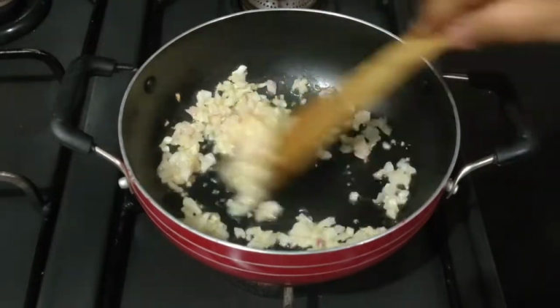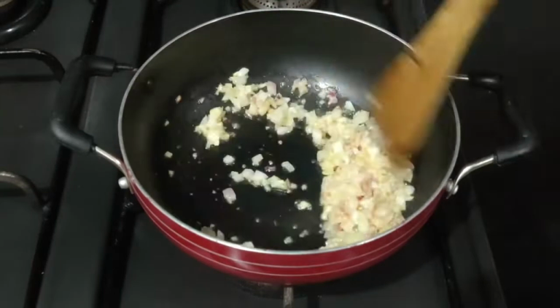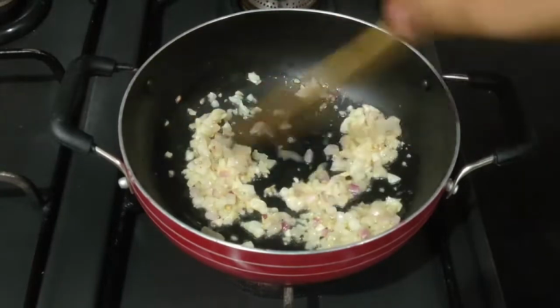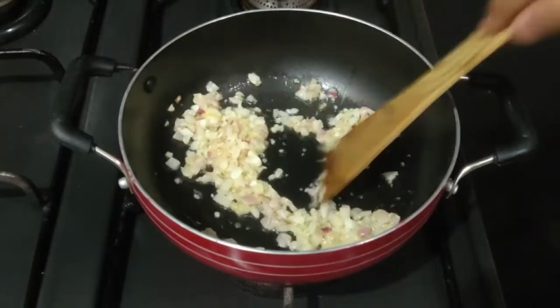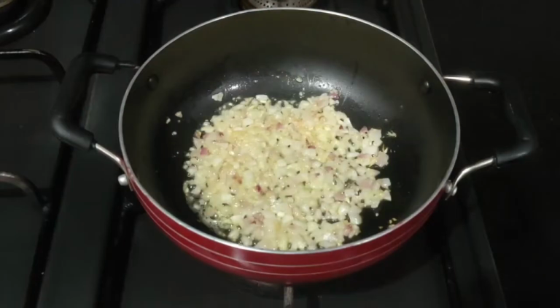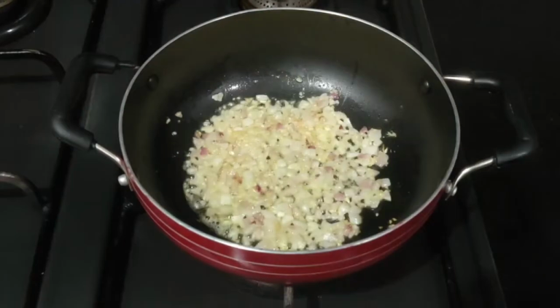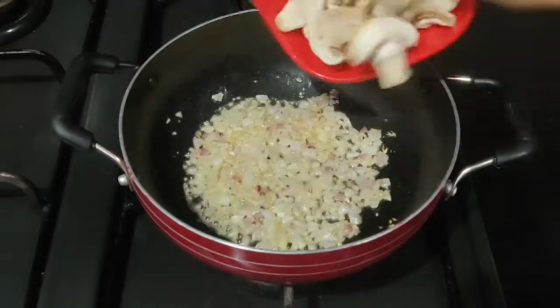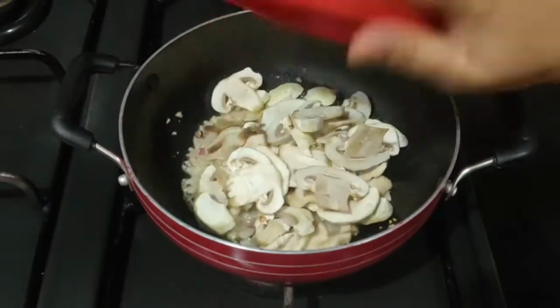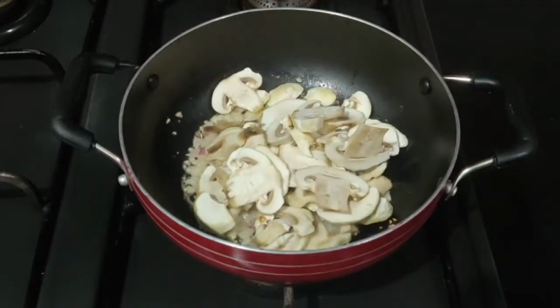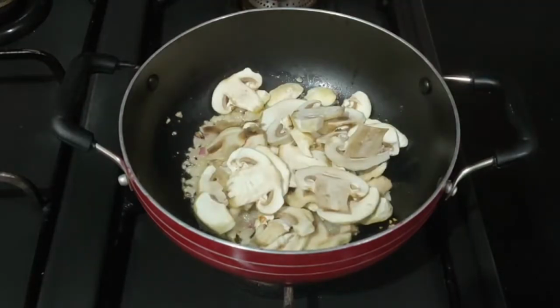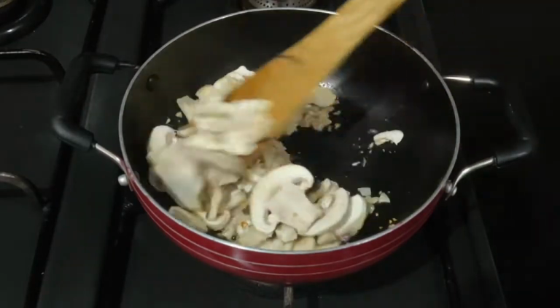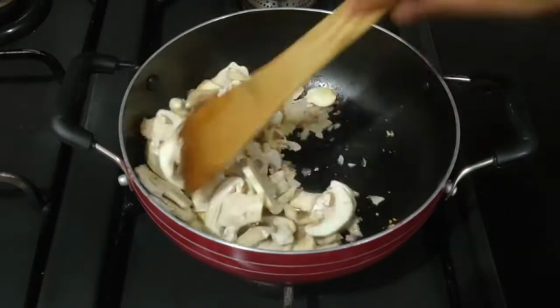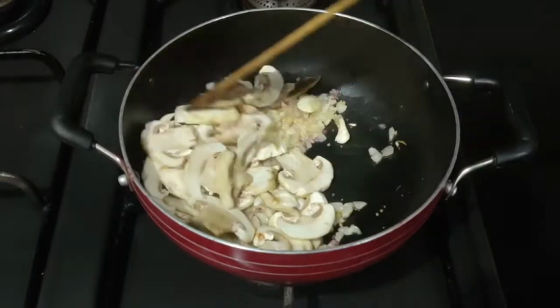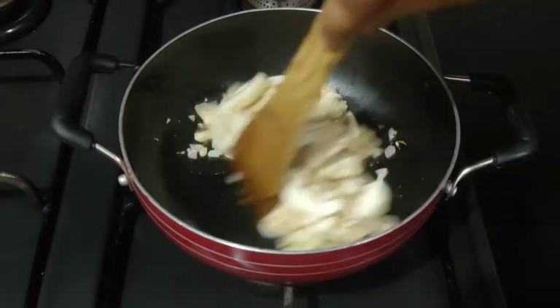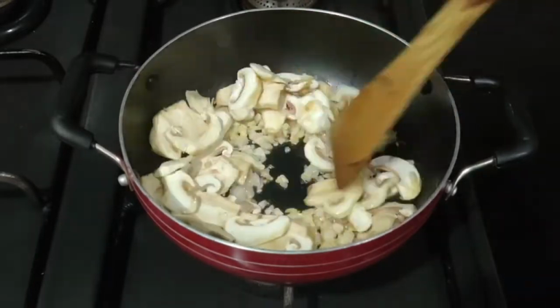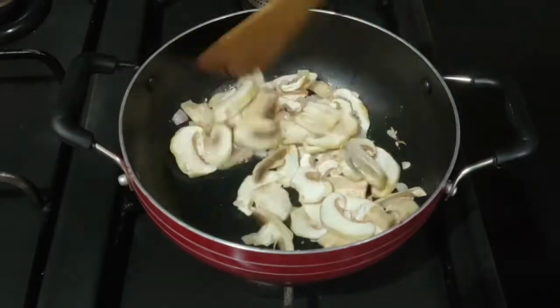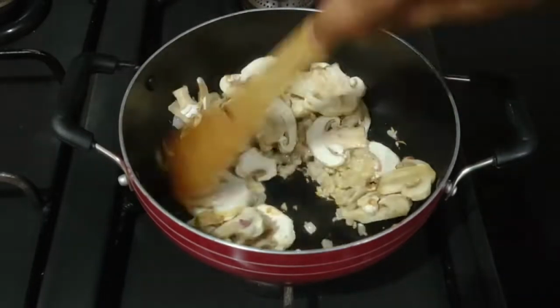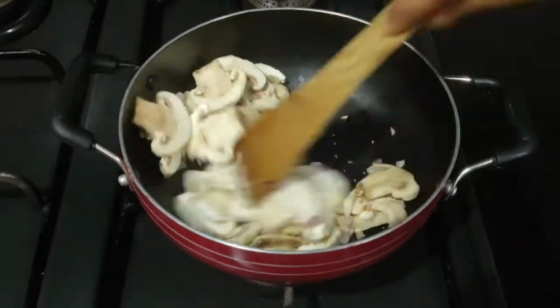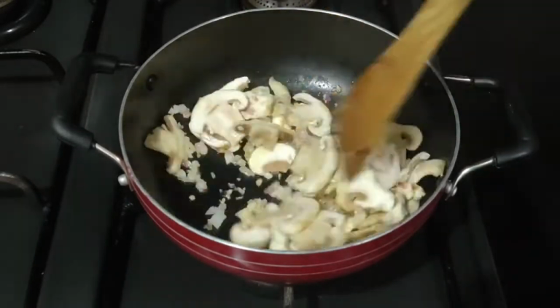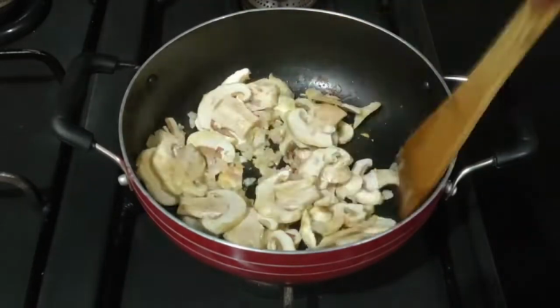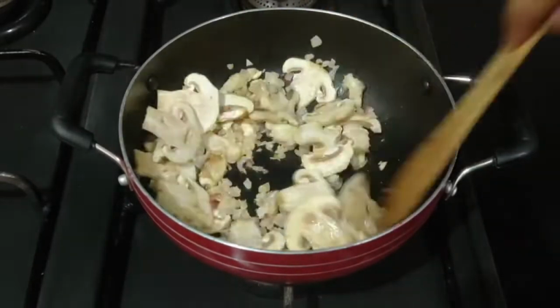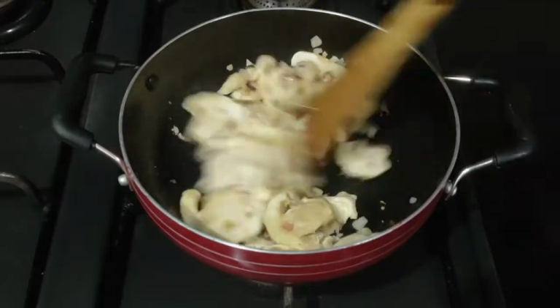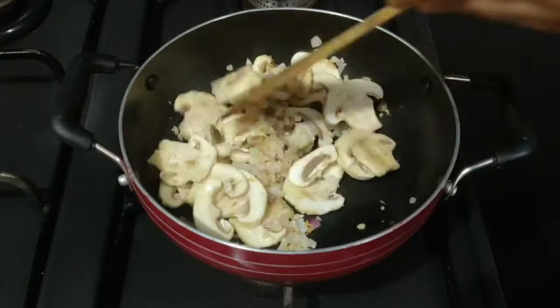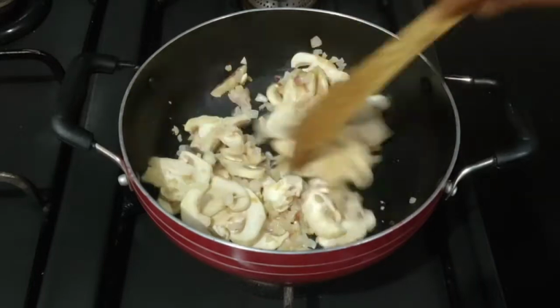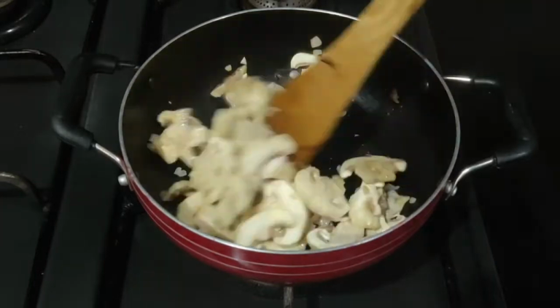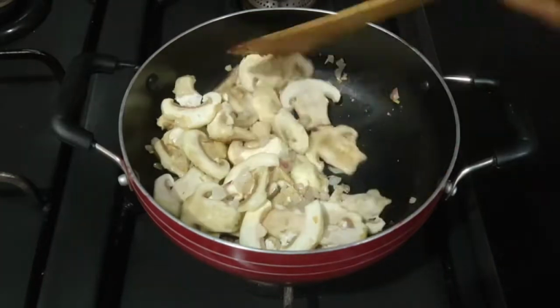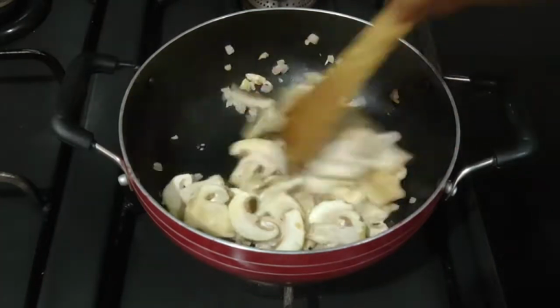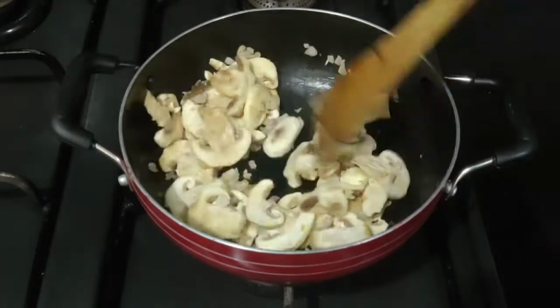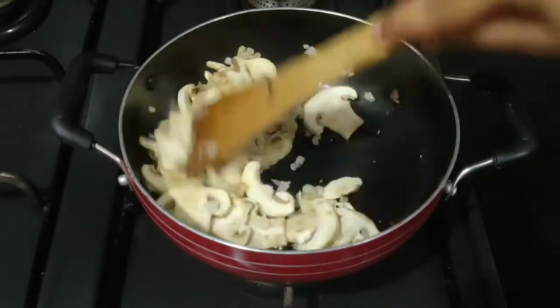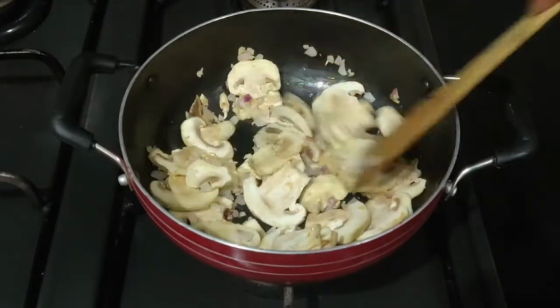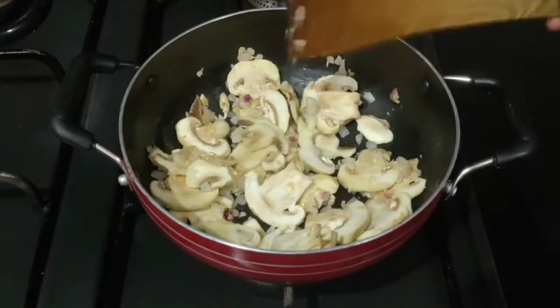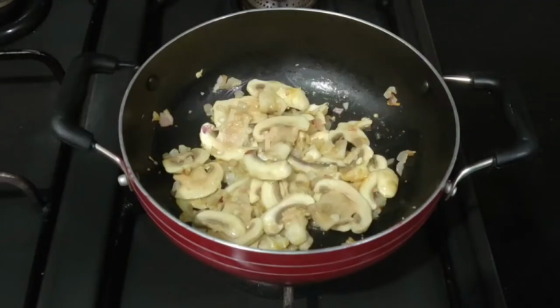As the onions have cooked, we'll add the sliced mushrooms to it. We'll give it a very gentle stir so that it is mixed properly. We'll then cook it for about 2 to 3 minutes on a medium flame till the mushrooms are nice and soft.